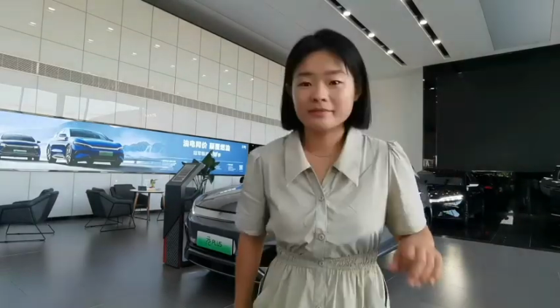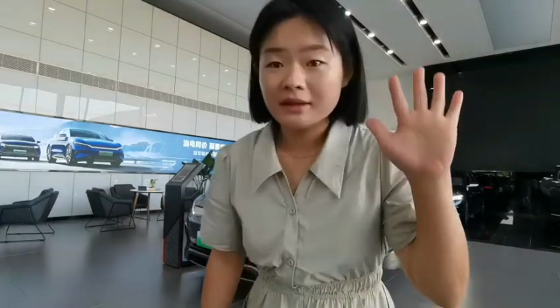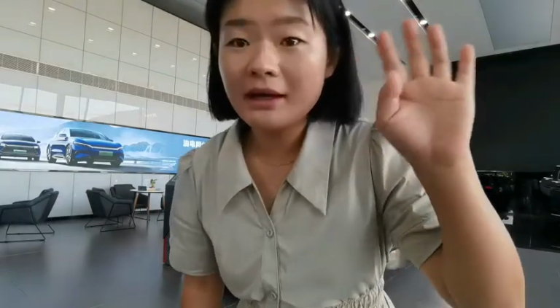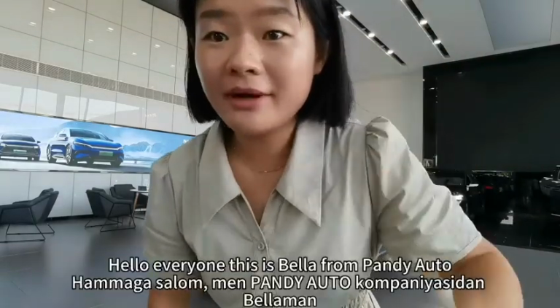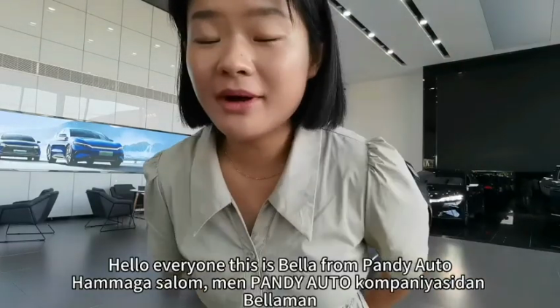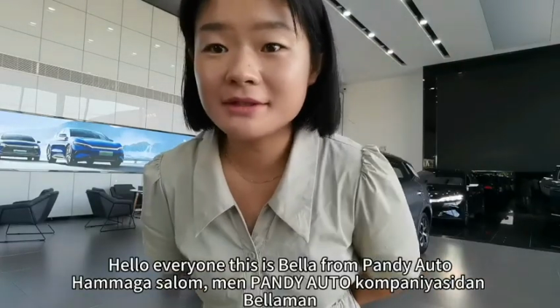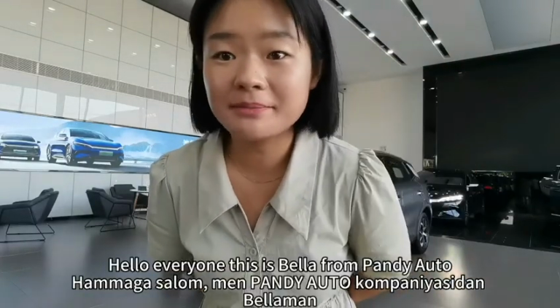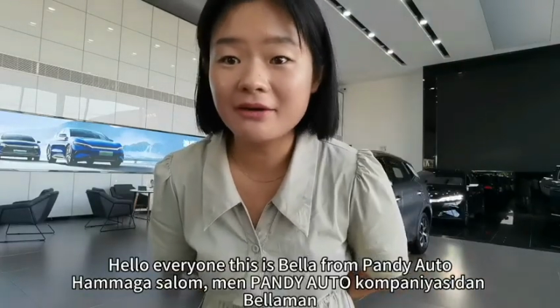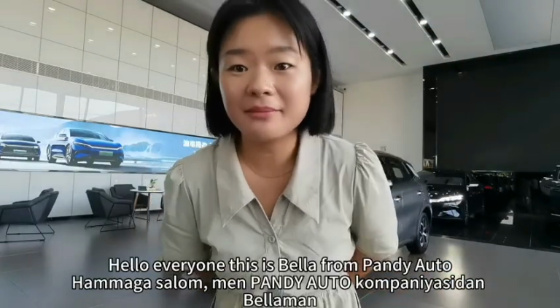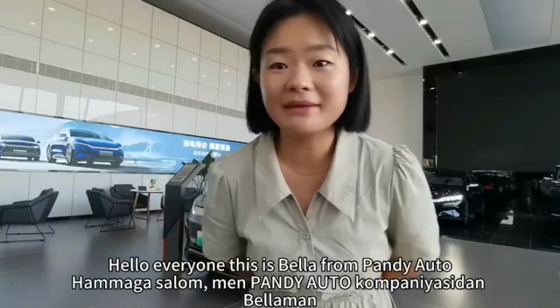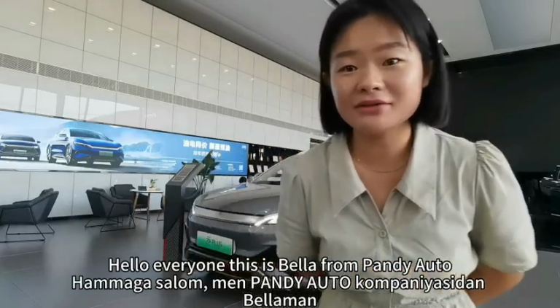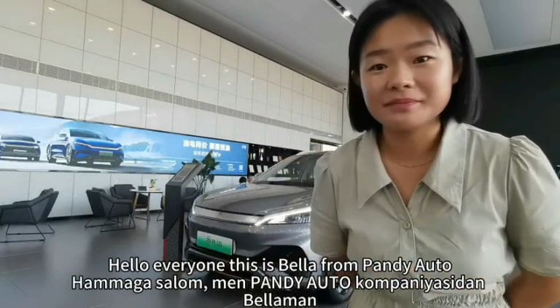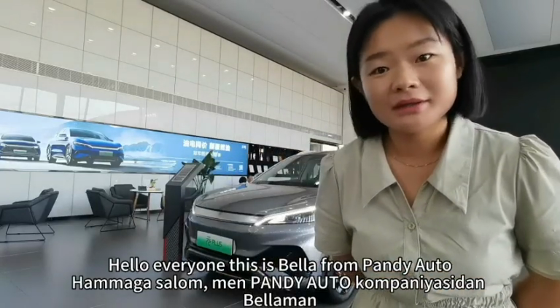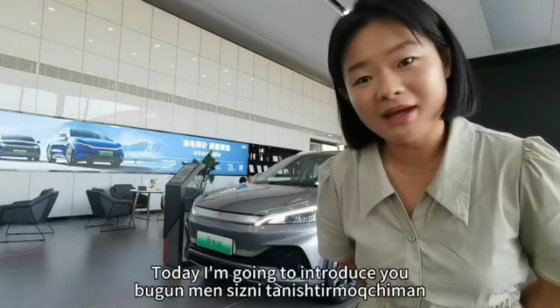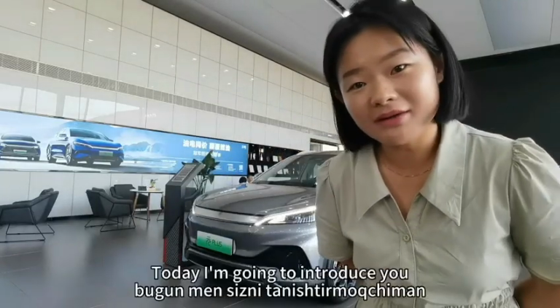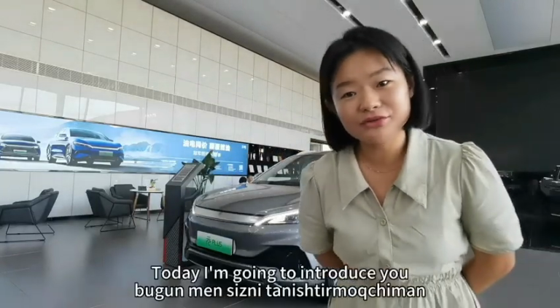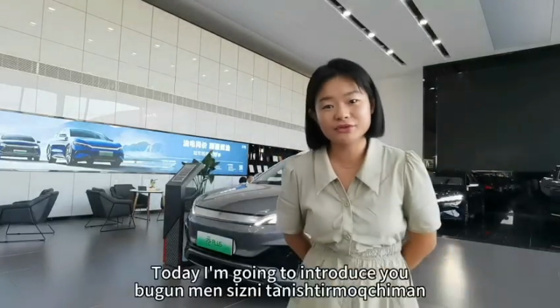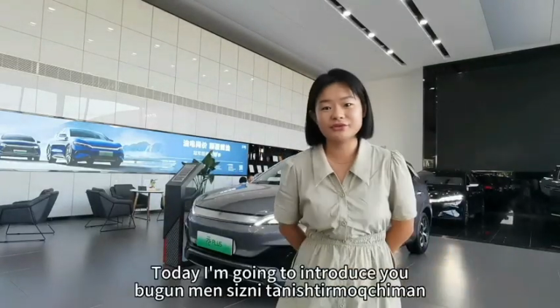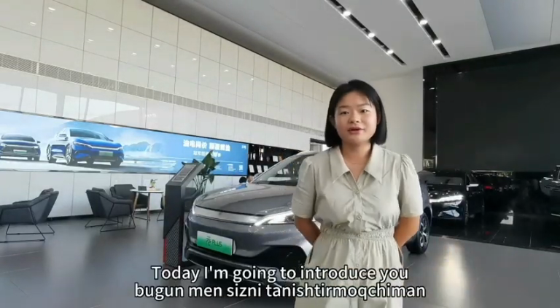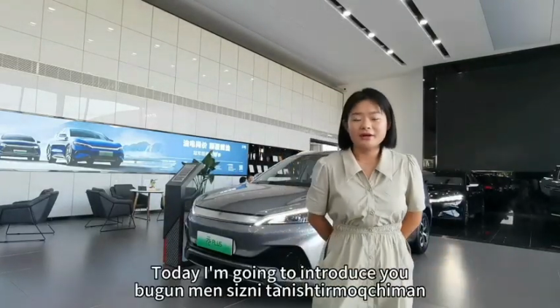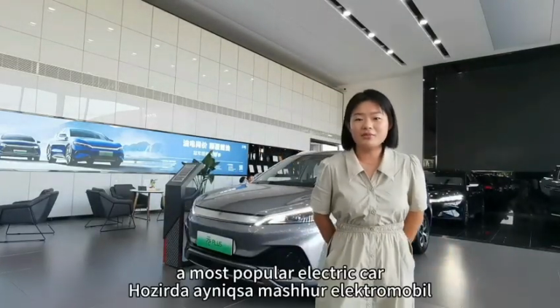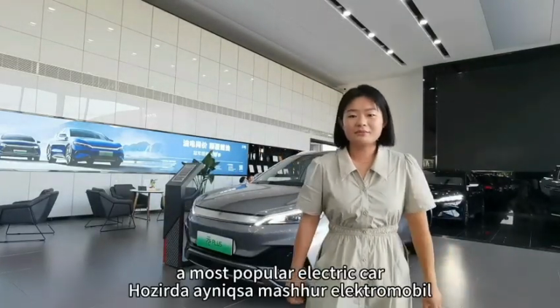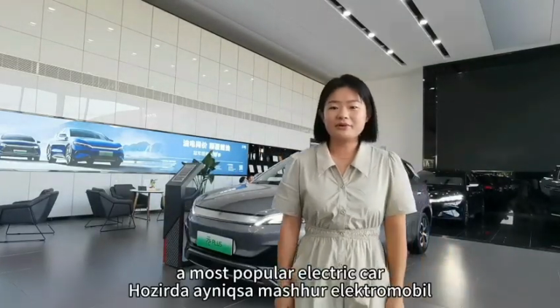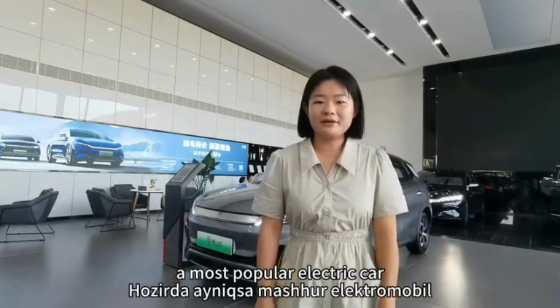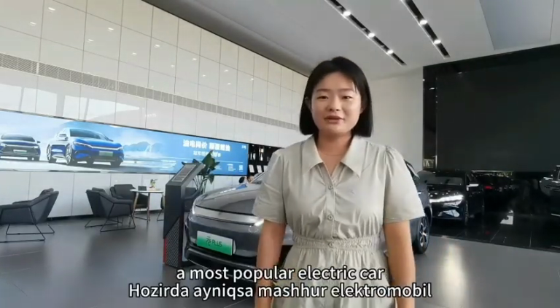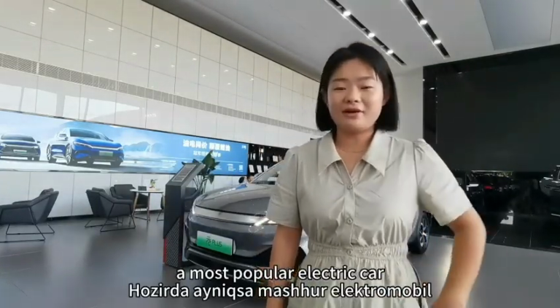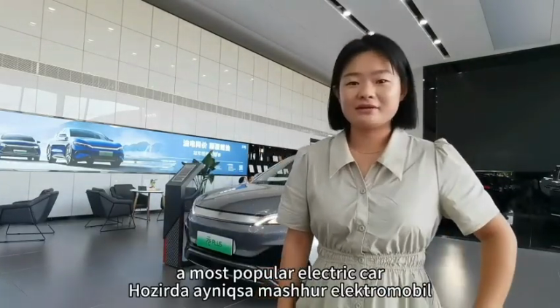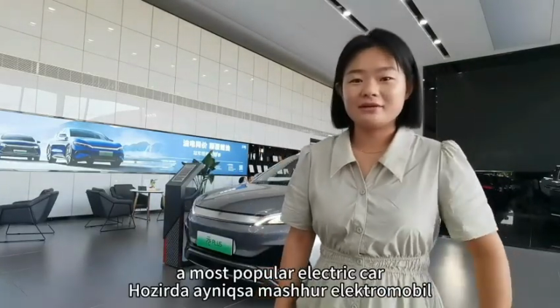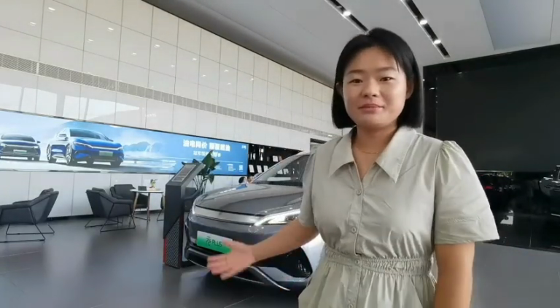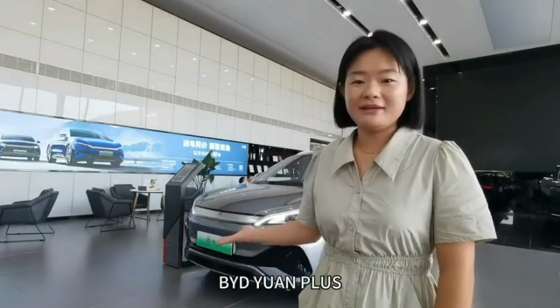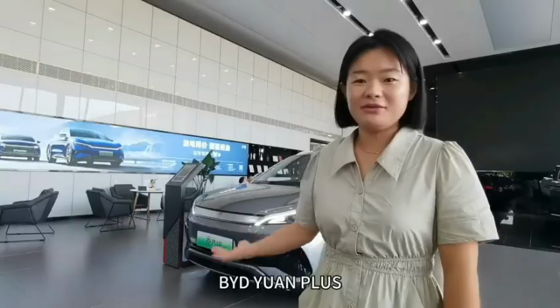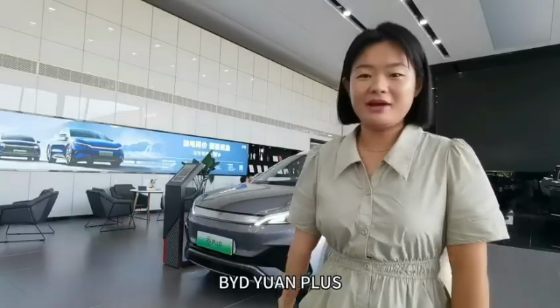Hello everyone, this is Bella from Candy Auto. Today I'm going to introduce you to the most popular electric car, BYD One Plus.